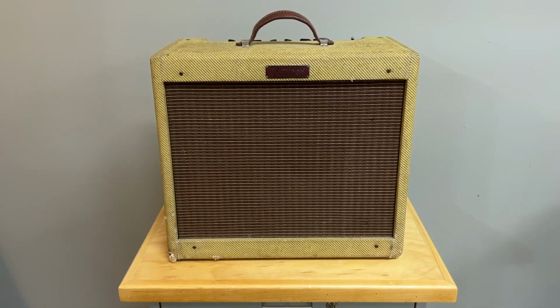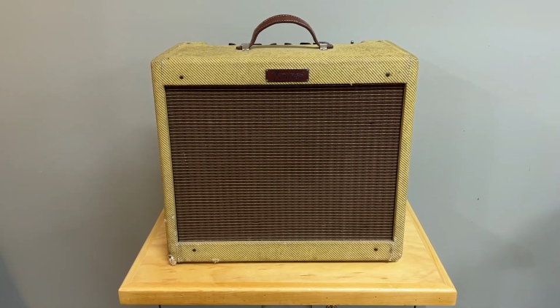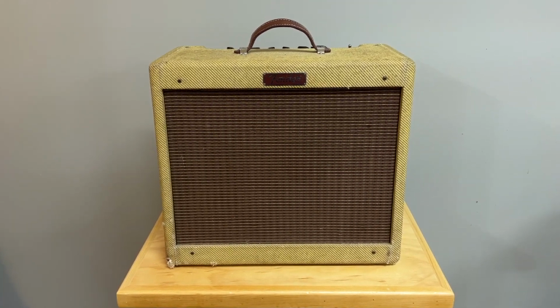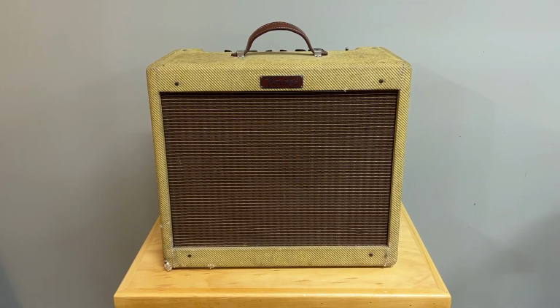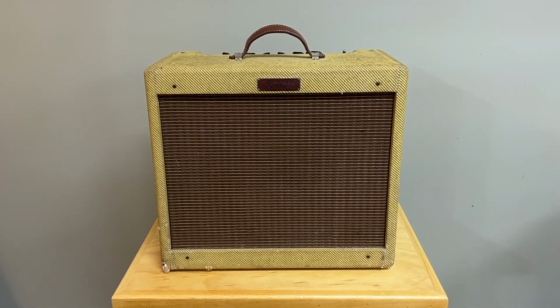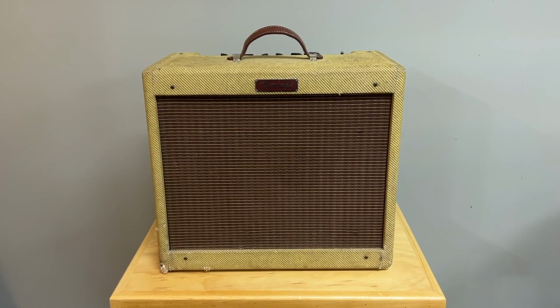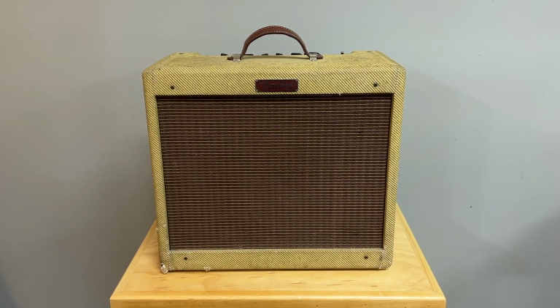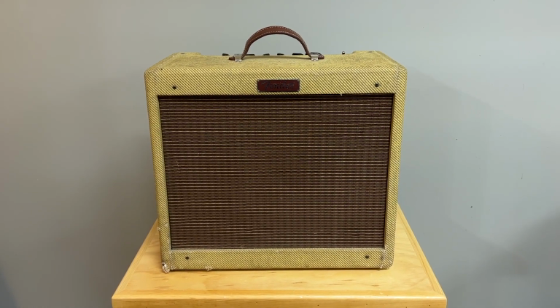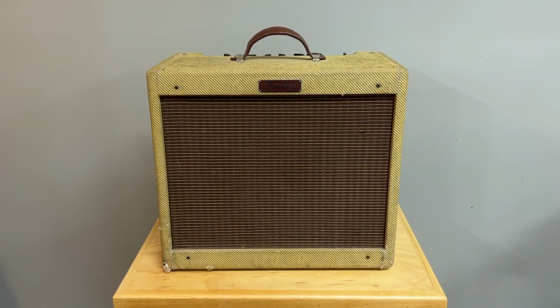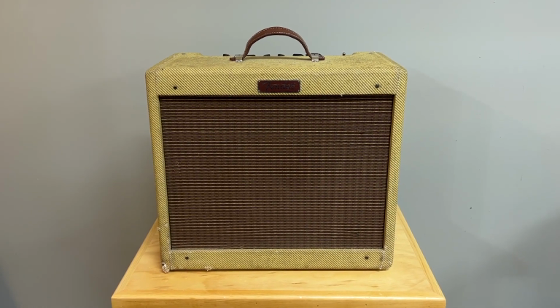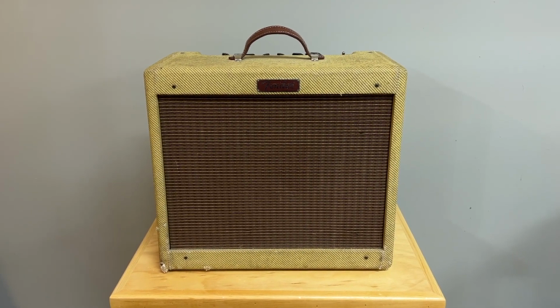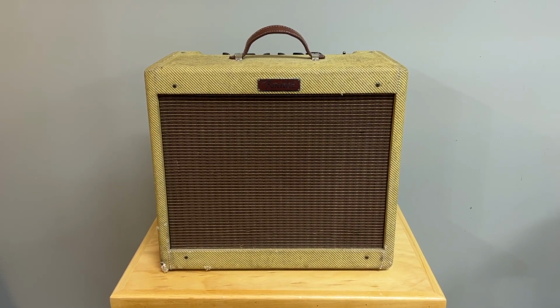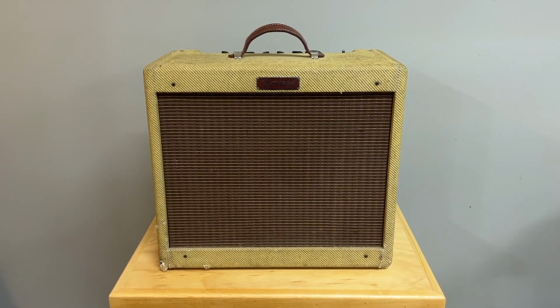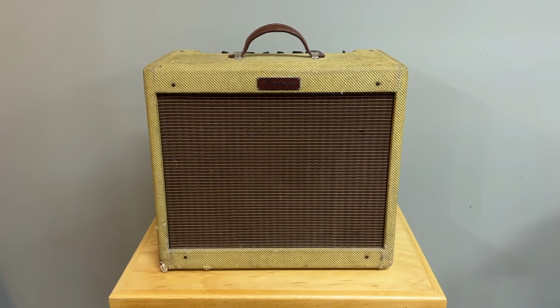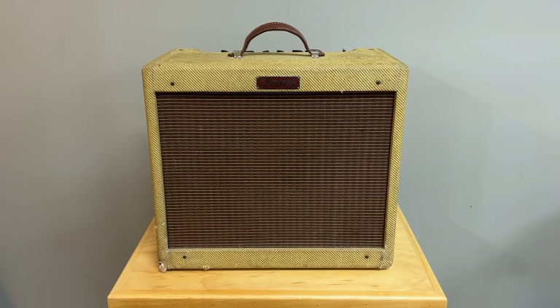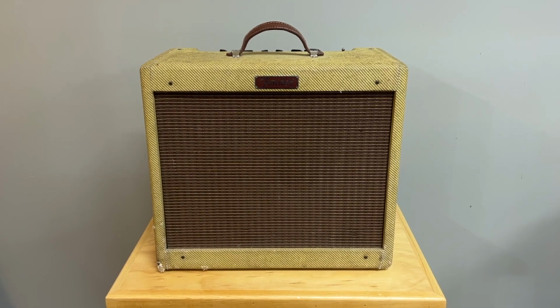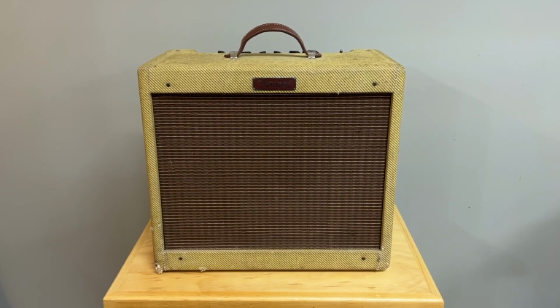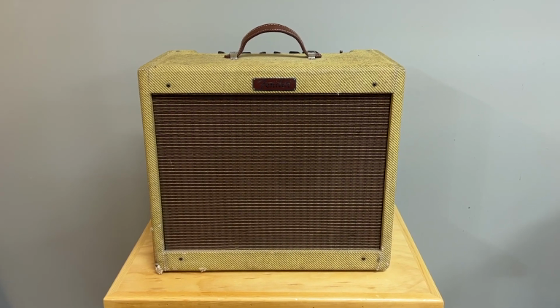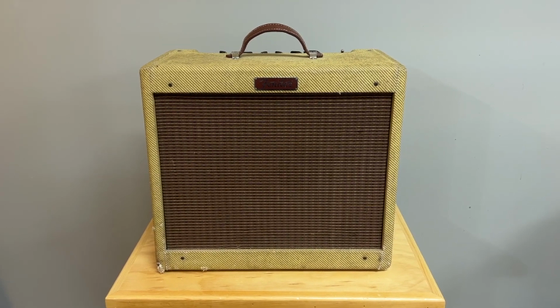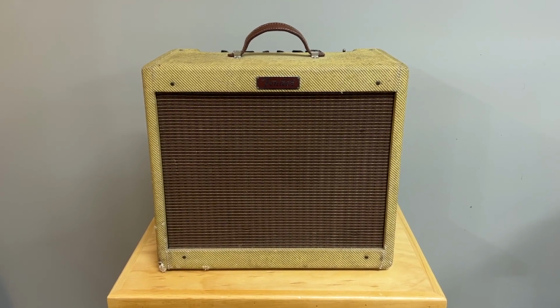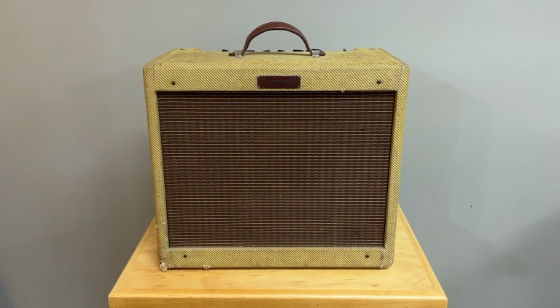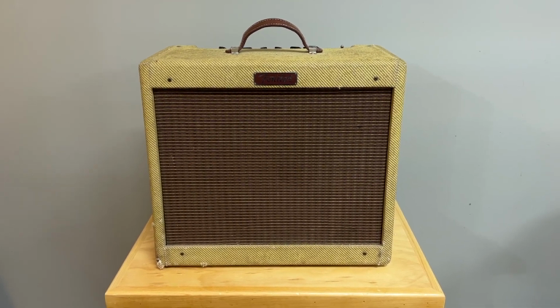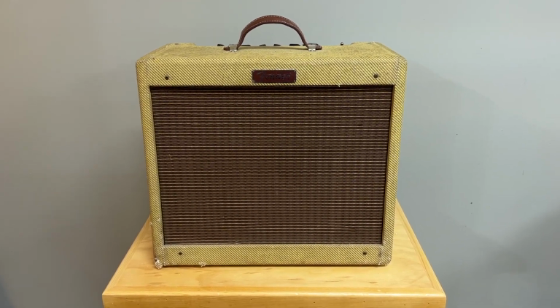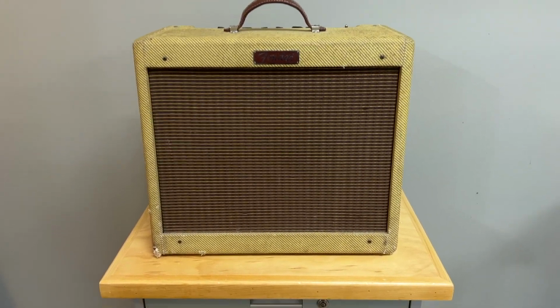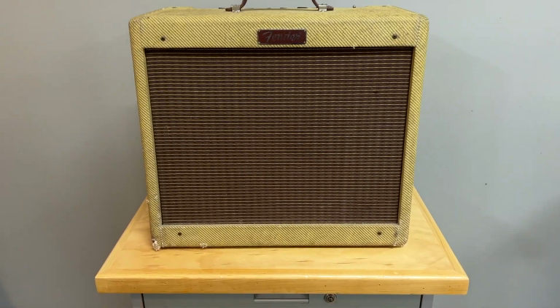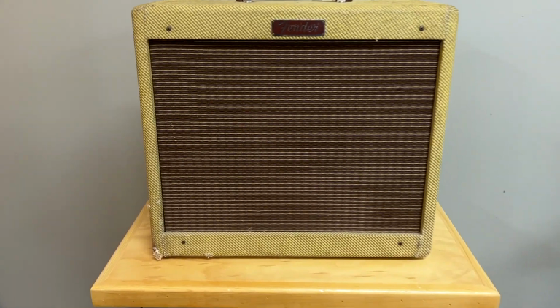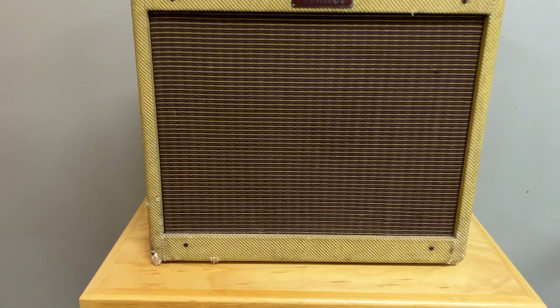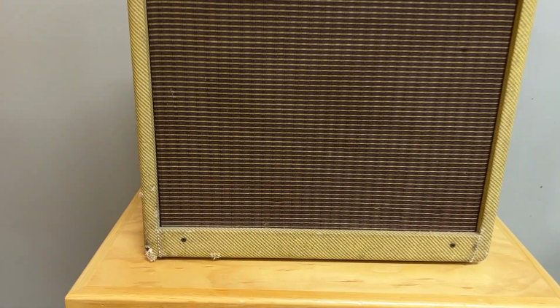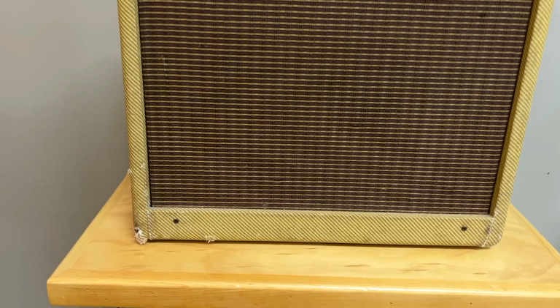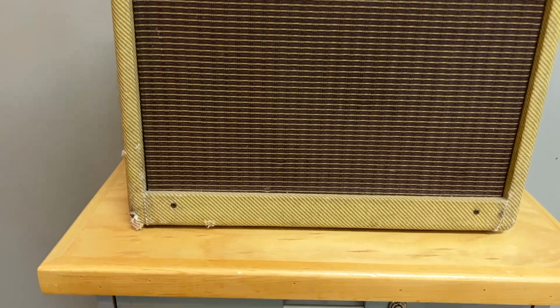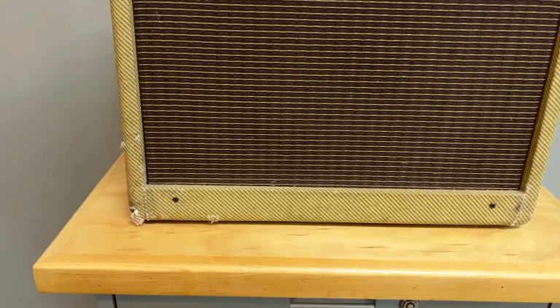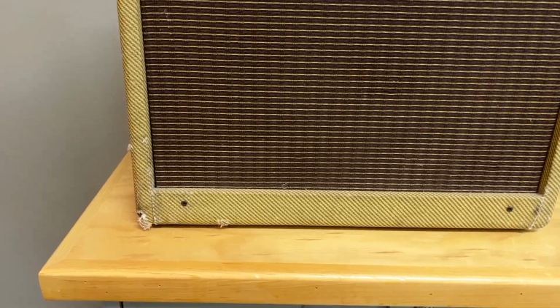Fender Blues Junior USA made from 1995, green board revision B. Let's get a close look at the tweed and then we'll give this a listen.